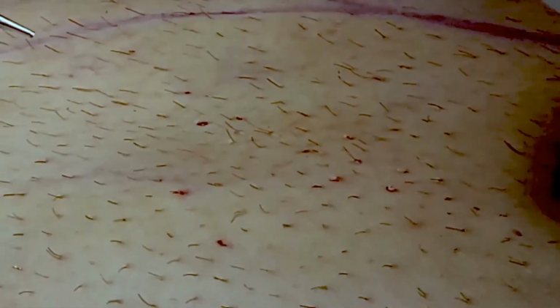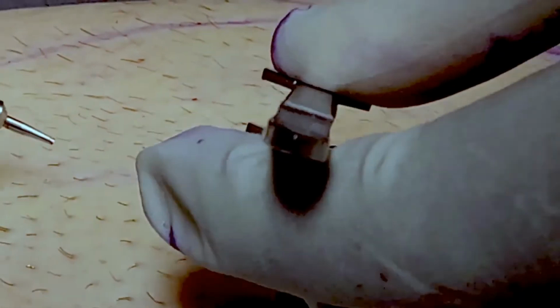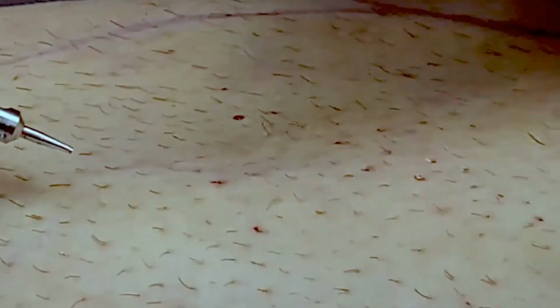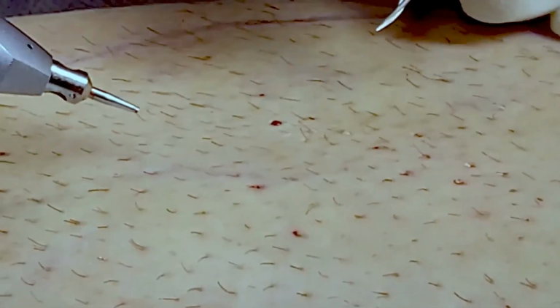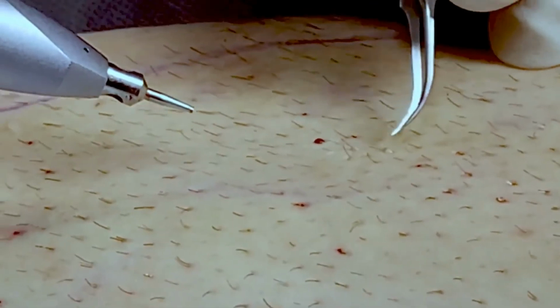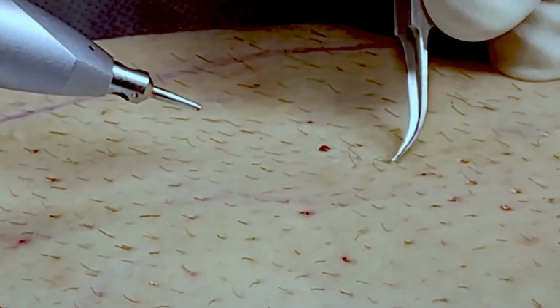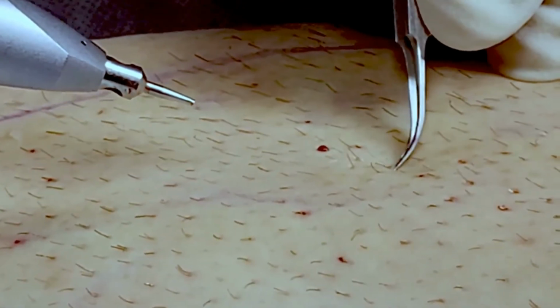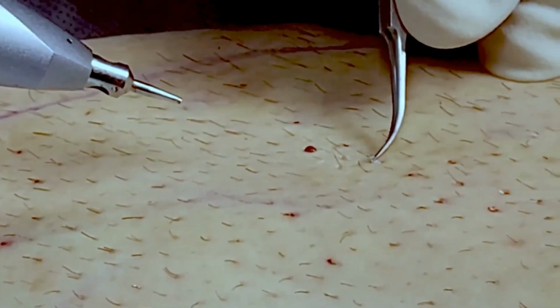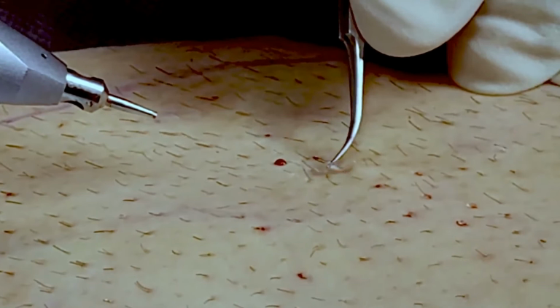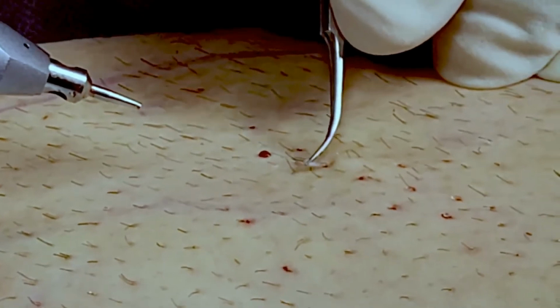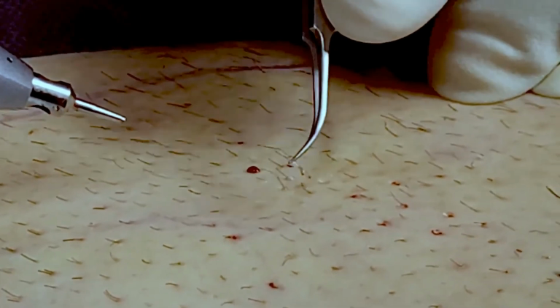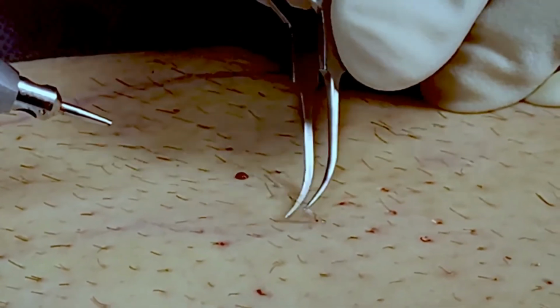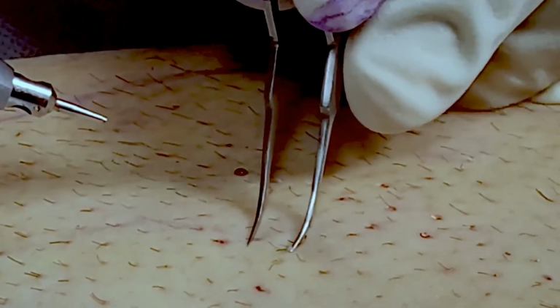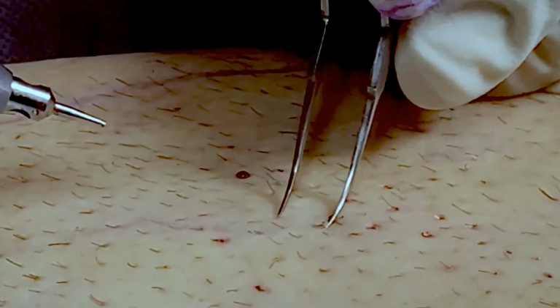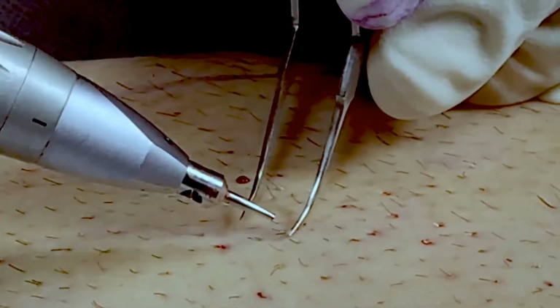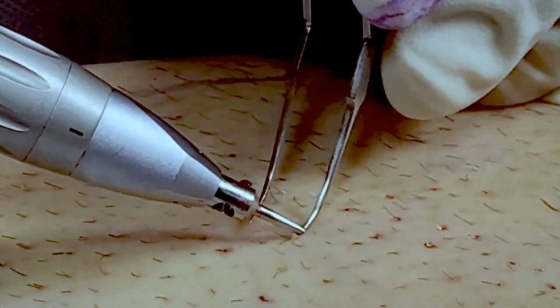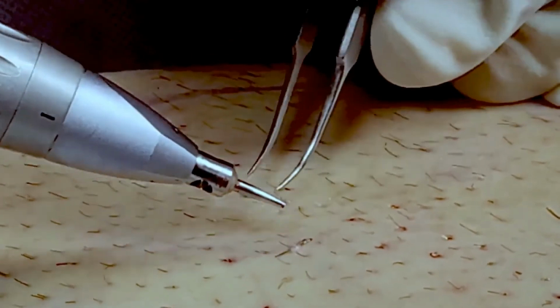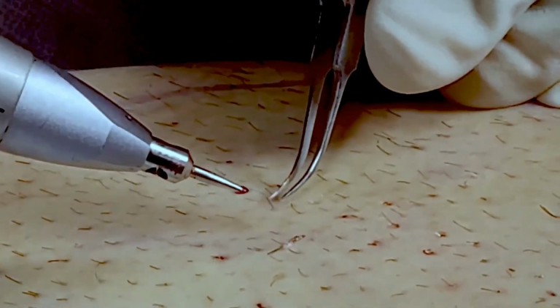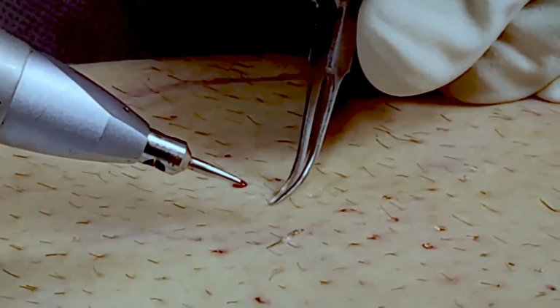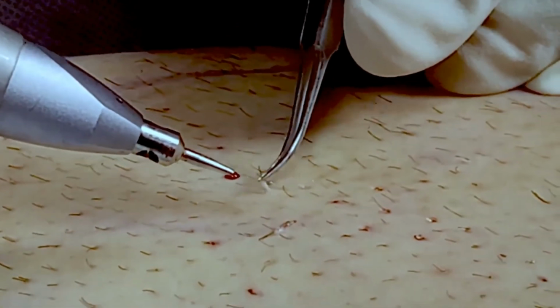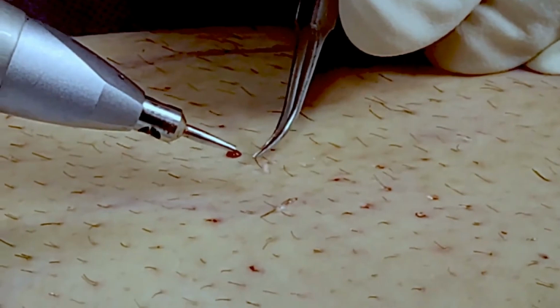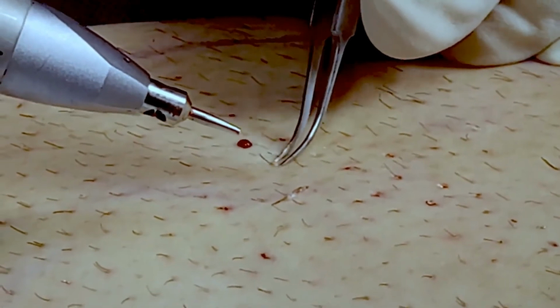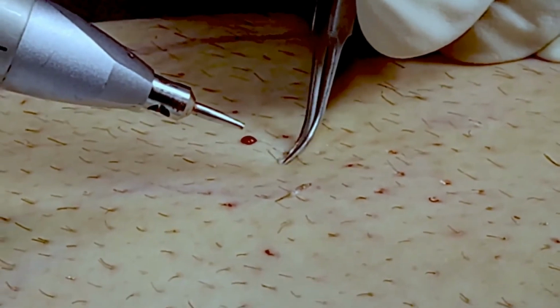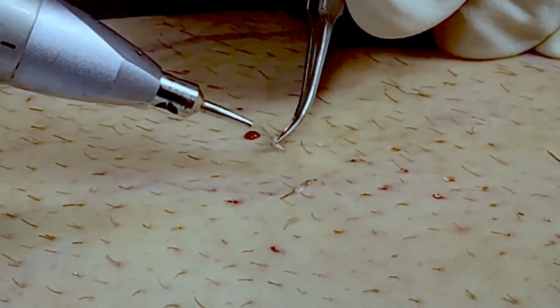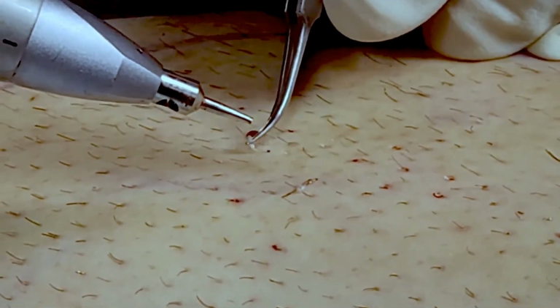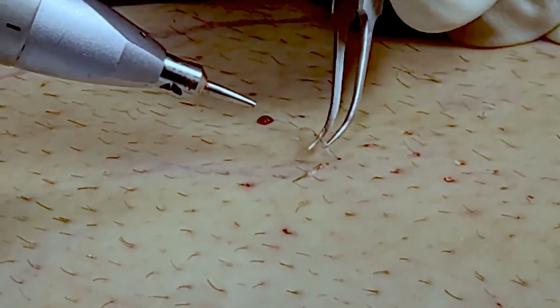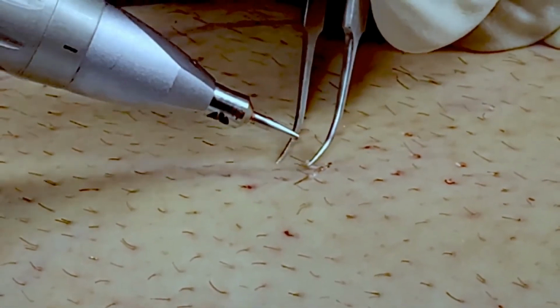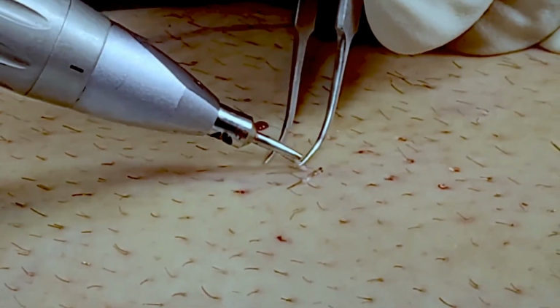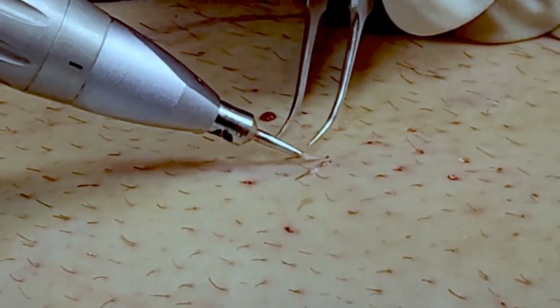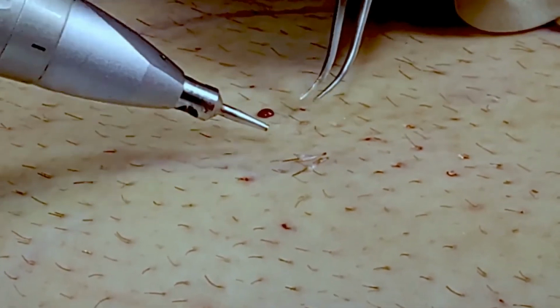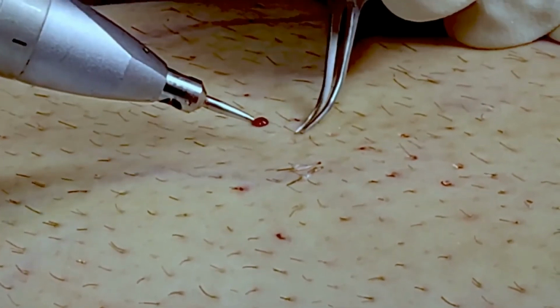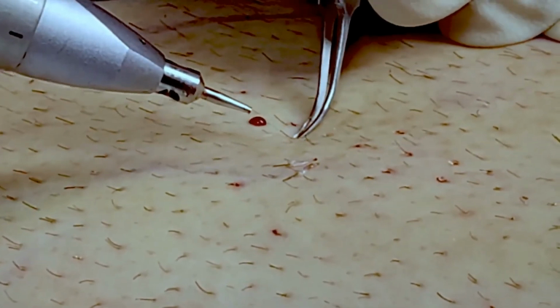The grafts are pulled out with the aid of jeweler's forceps with minimal effort. The grafts are intact. The same approach is adopted for FUE of any and all body hair locations.